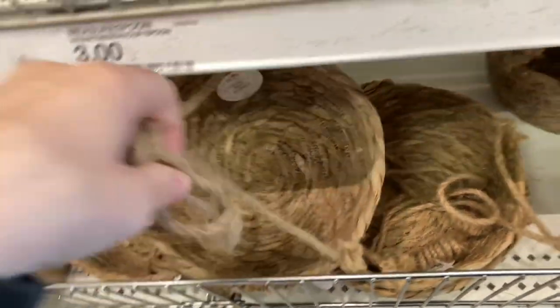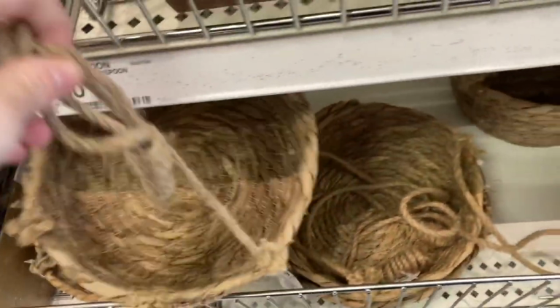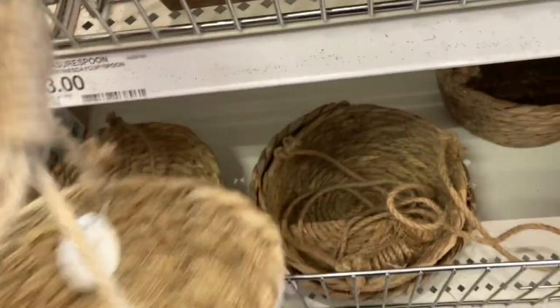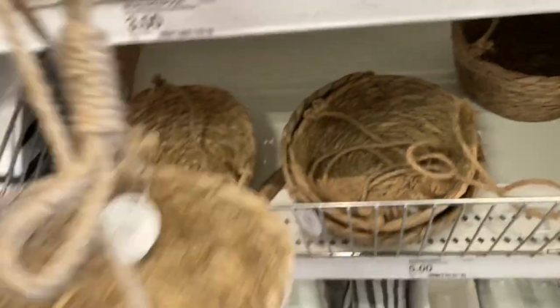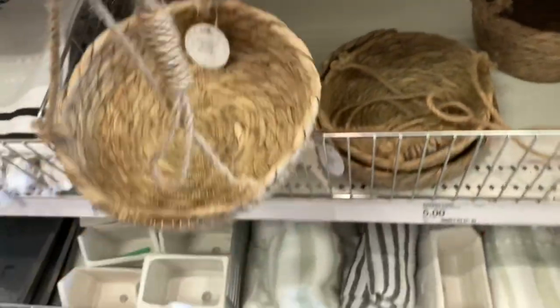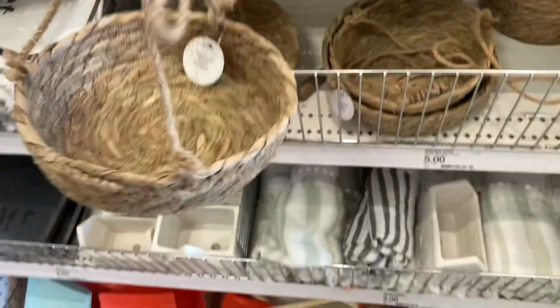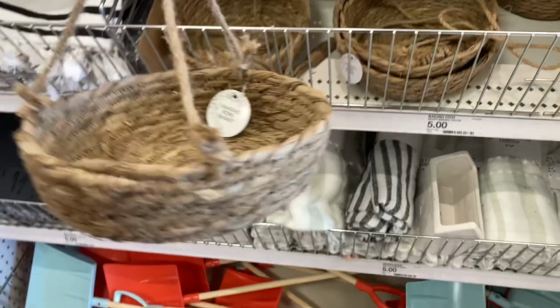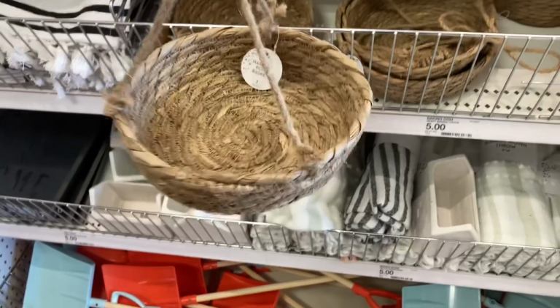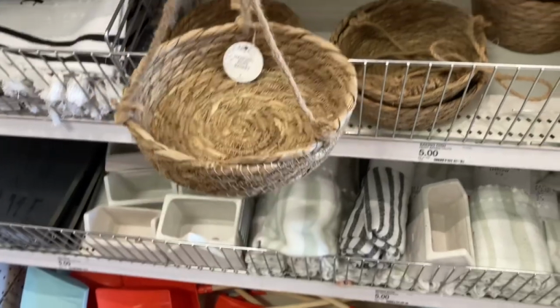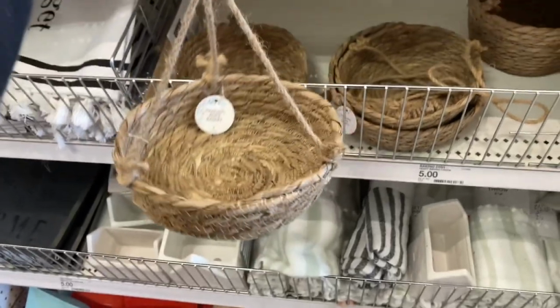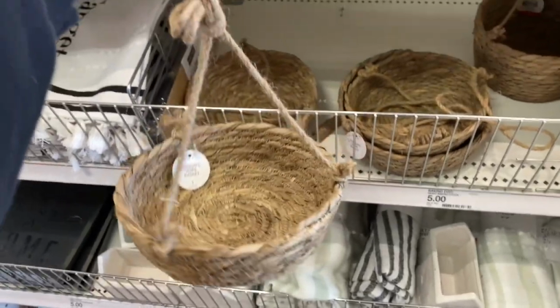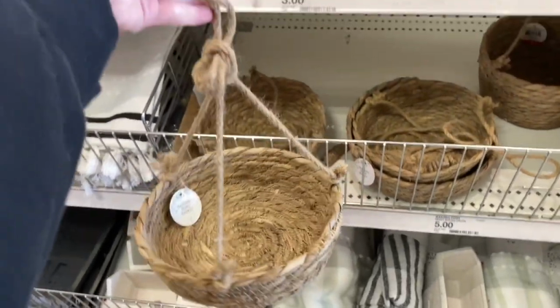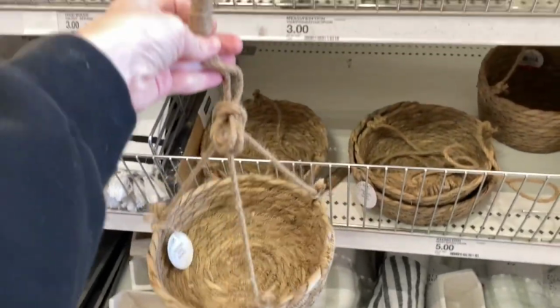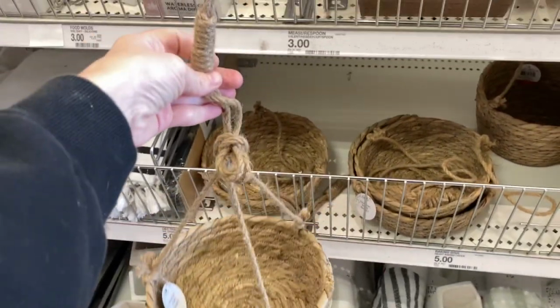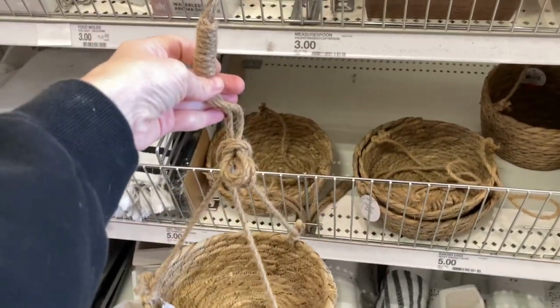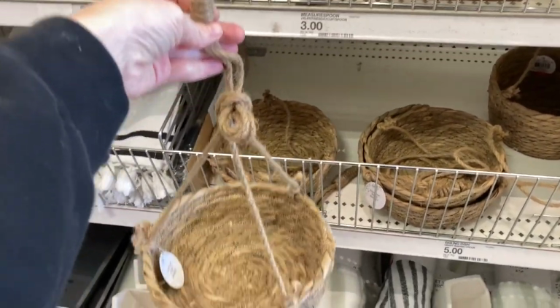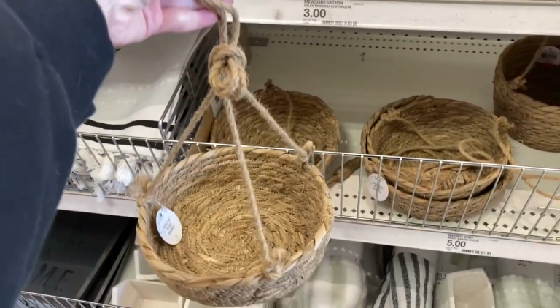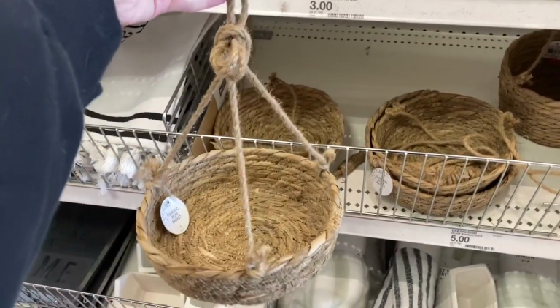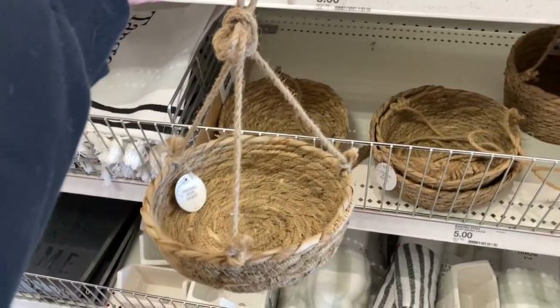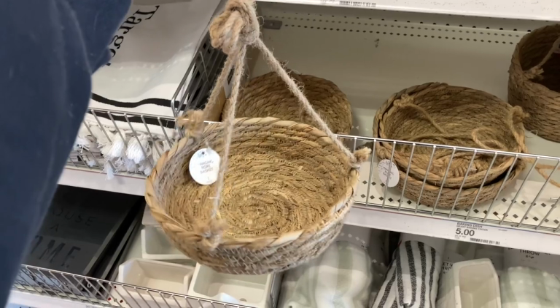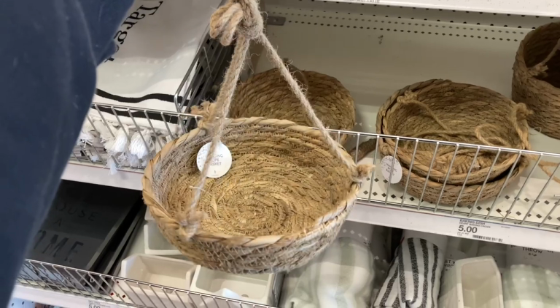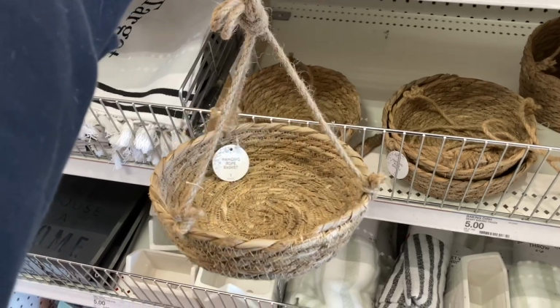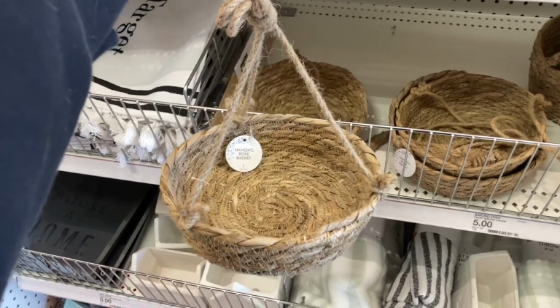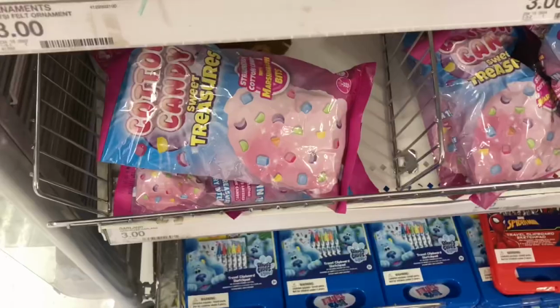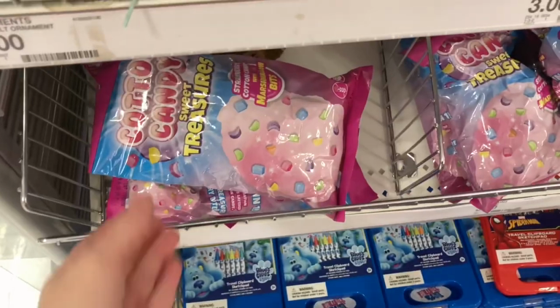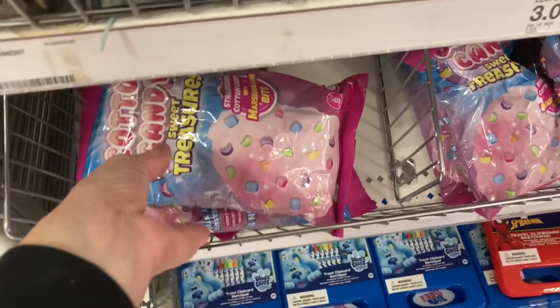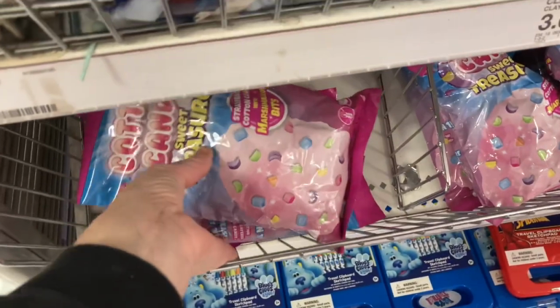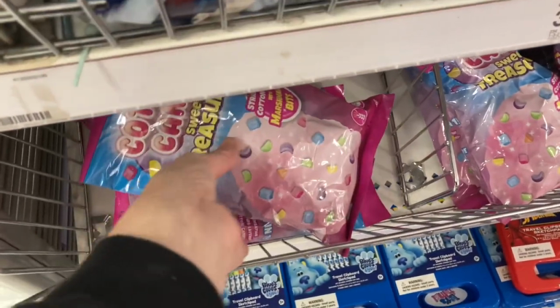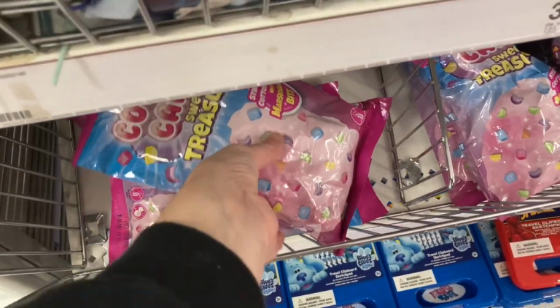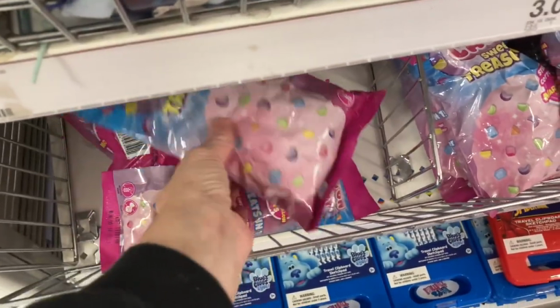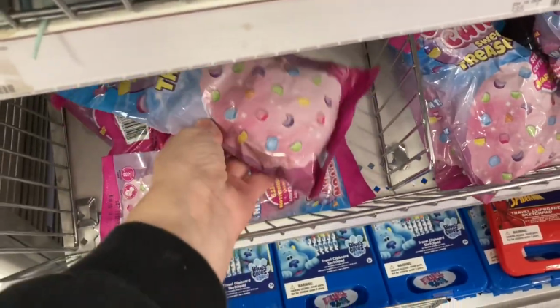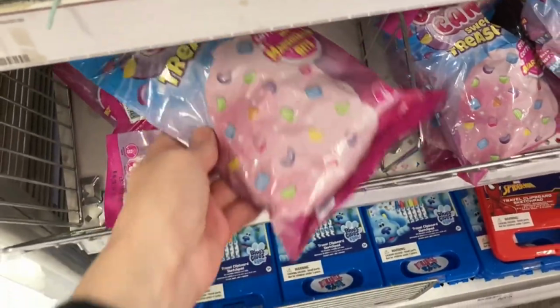I believe I showed these large hanging baskets before but I'm not sure if I showed this specific one, so I wanted to show you again. This is something new that I found and I don't remember seeing this exact one previously.